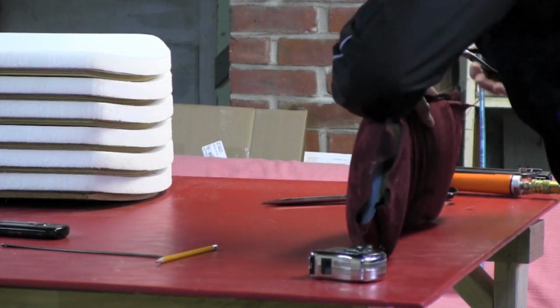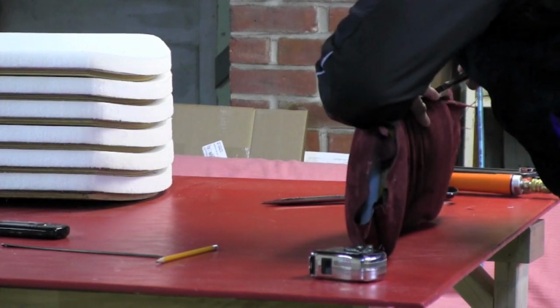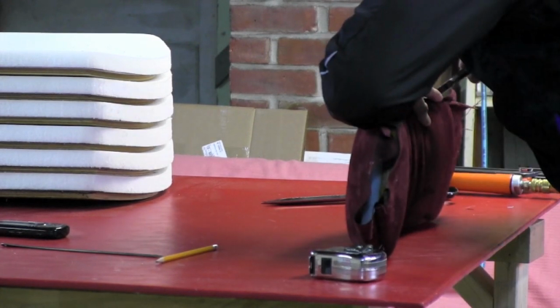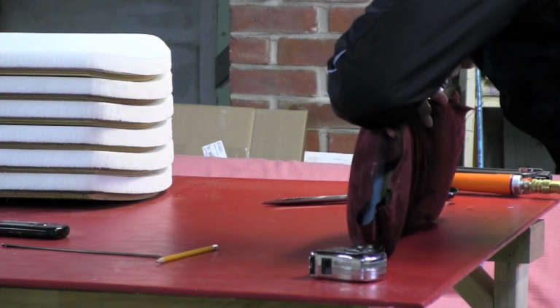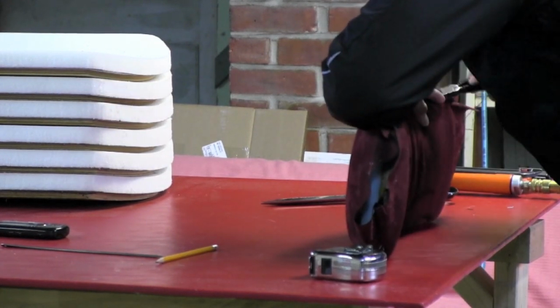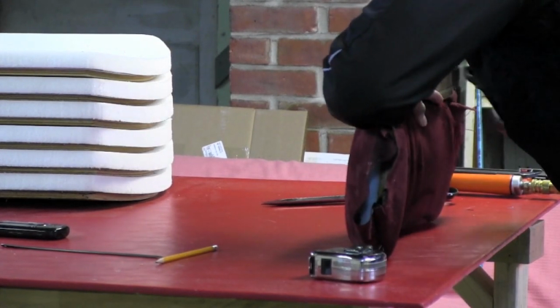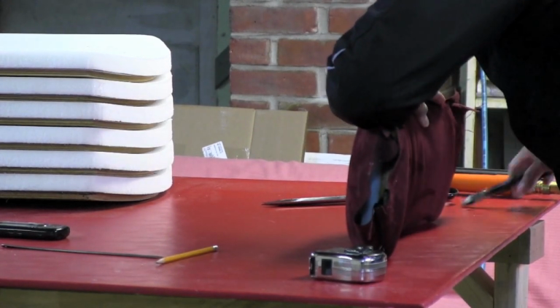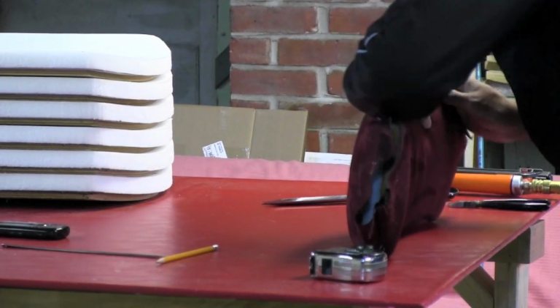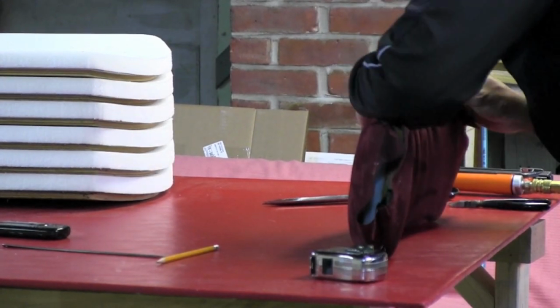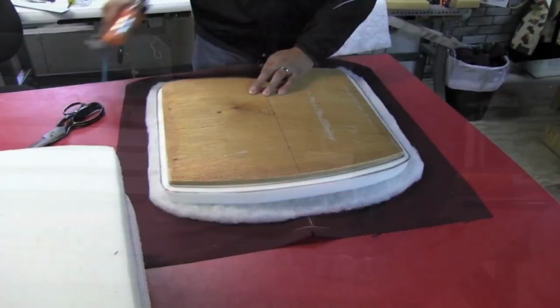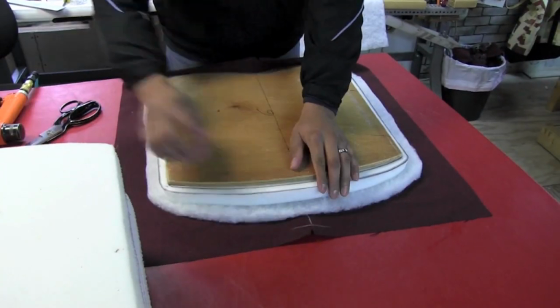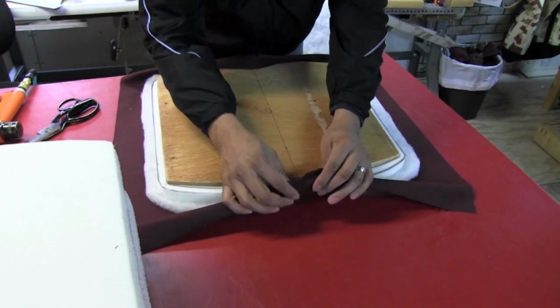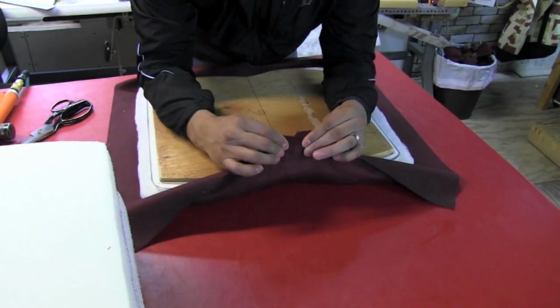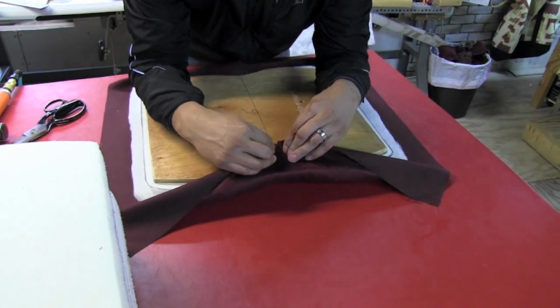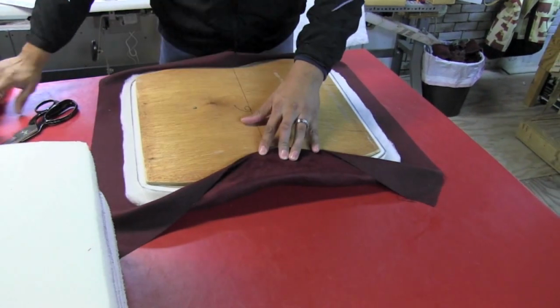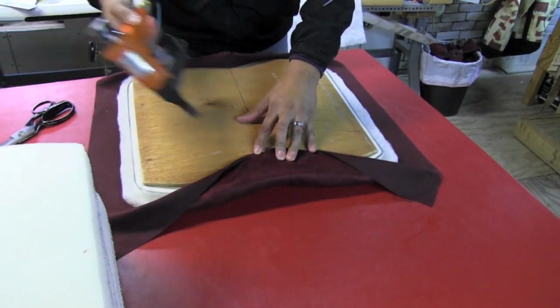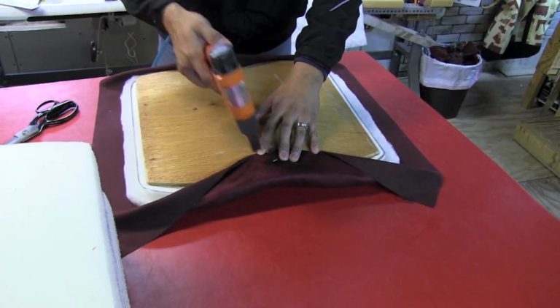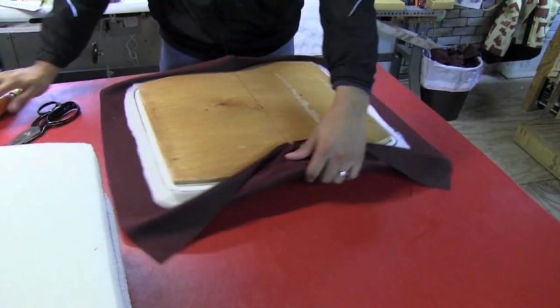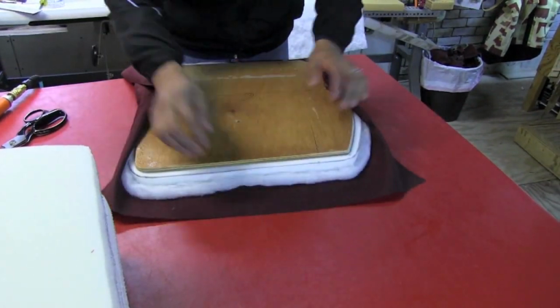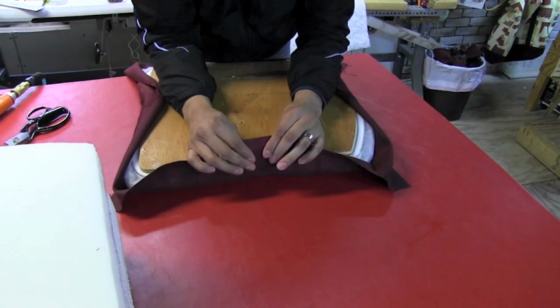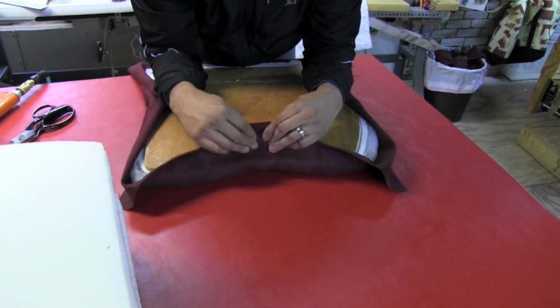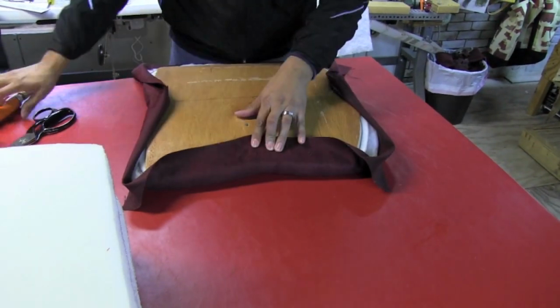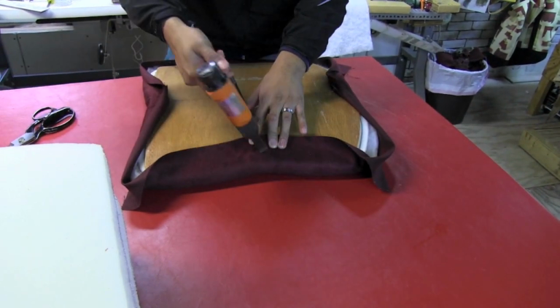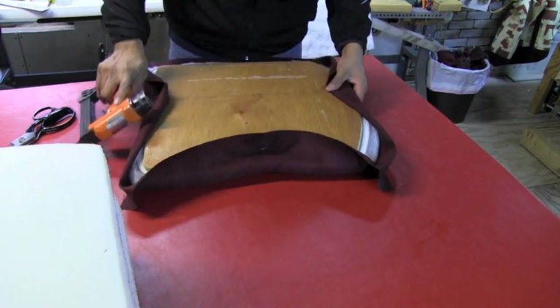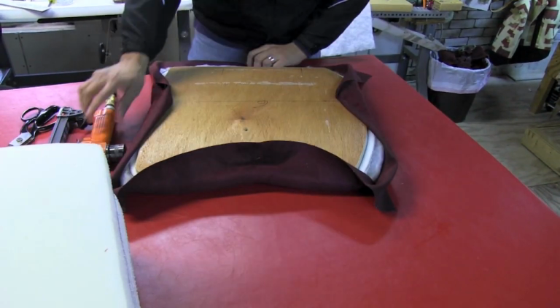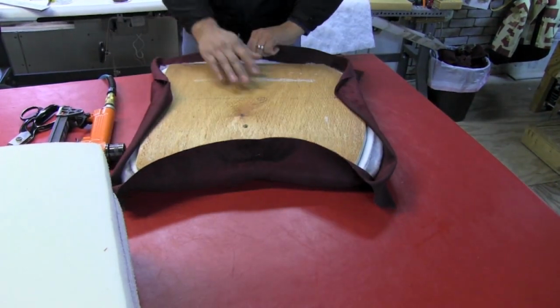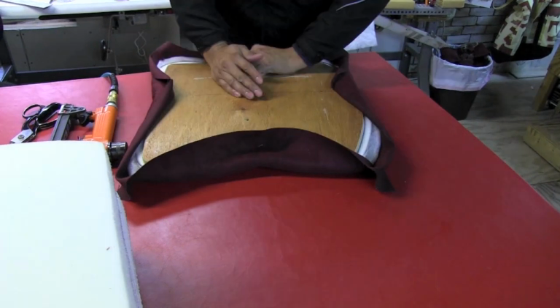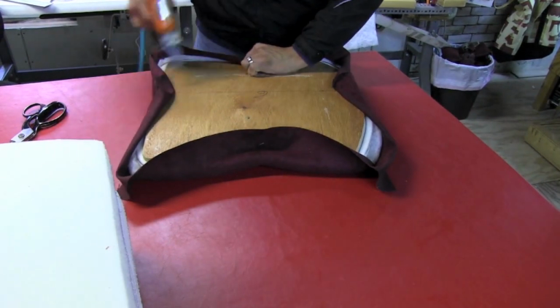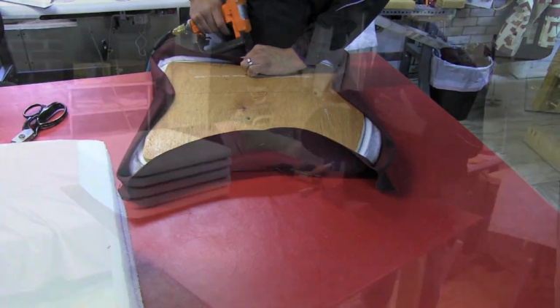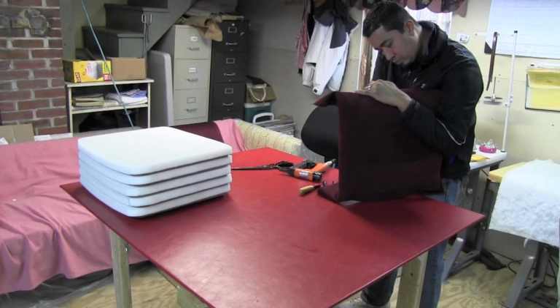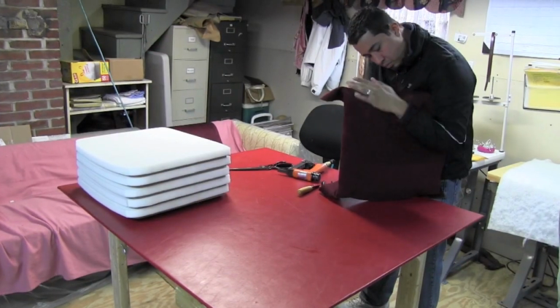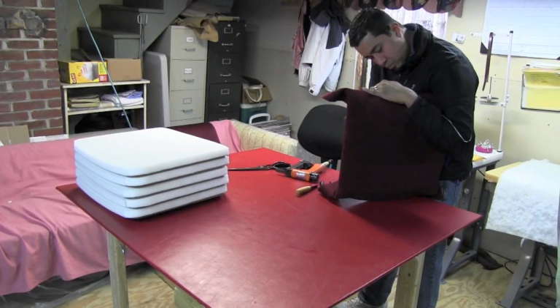Next, you will pull and staple the ends. Notice how we start with a staple in the center of each side of the seat. Next, staple the rest of the seat cover down.